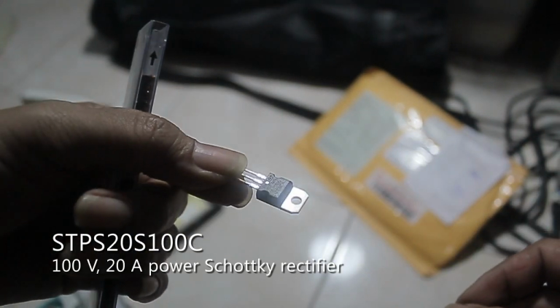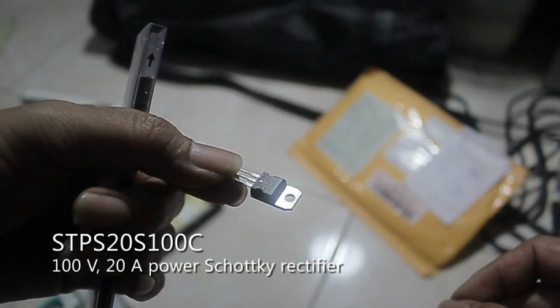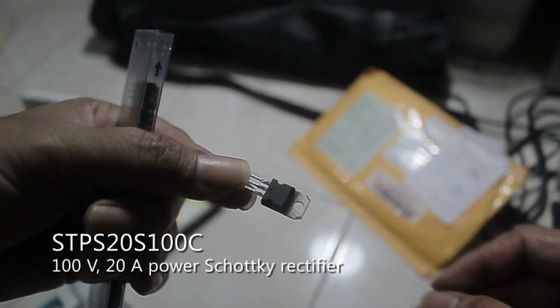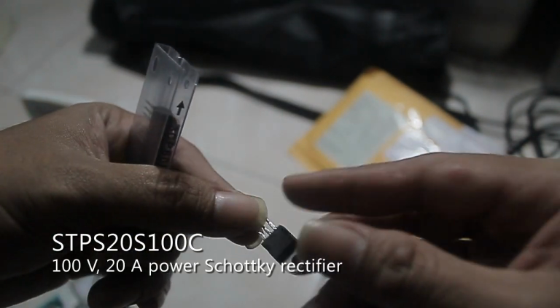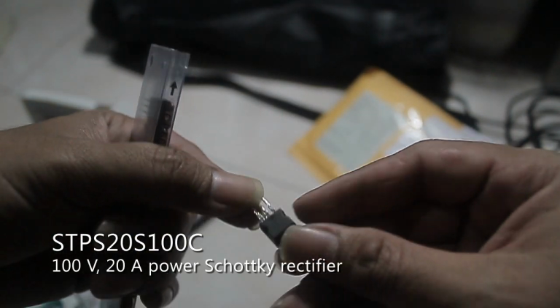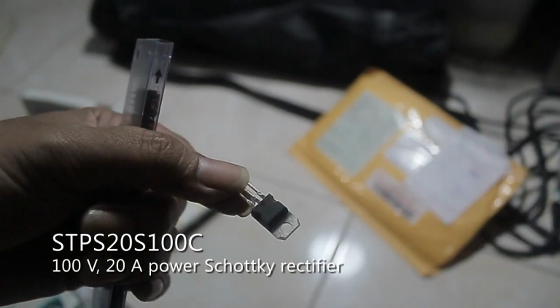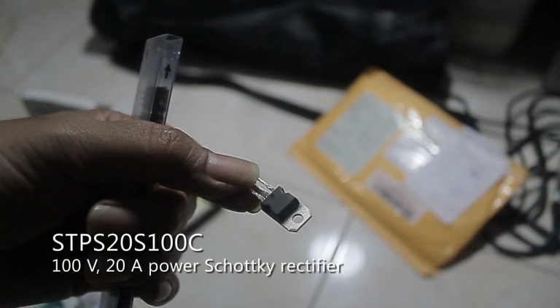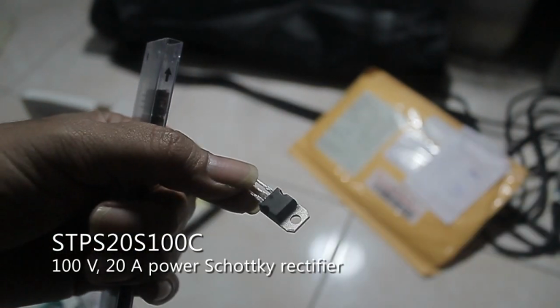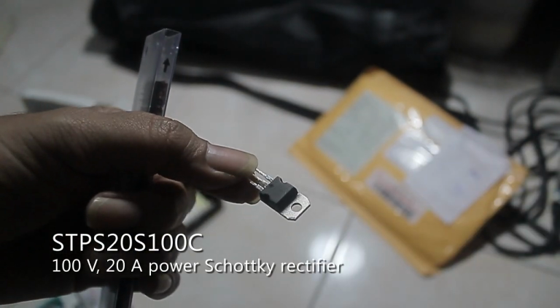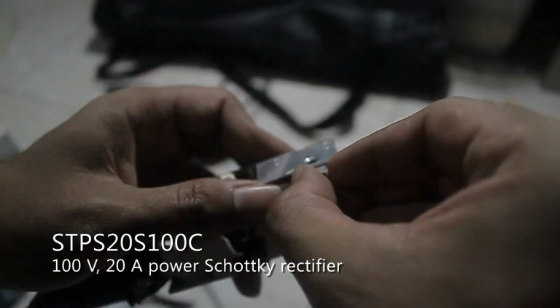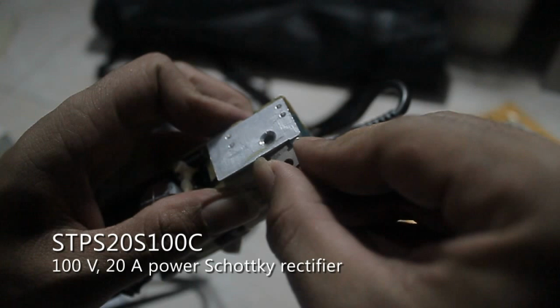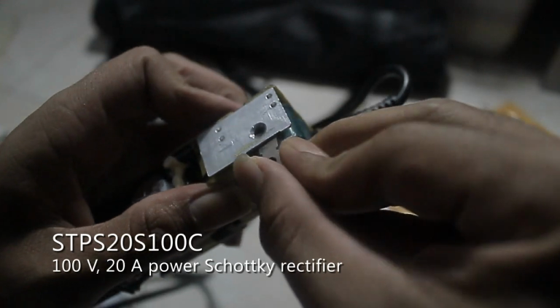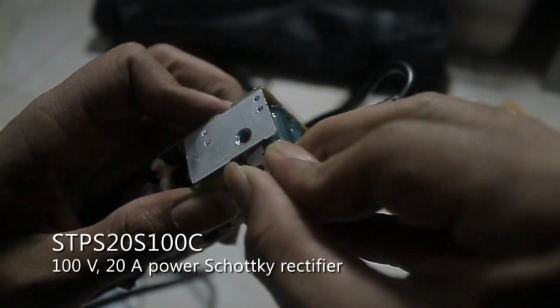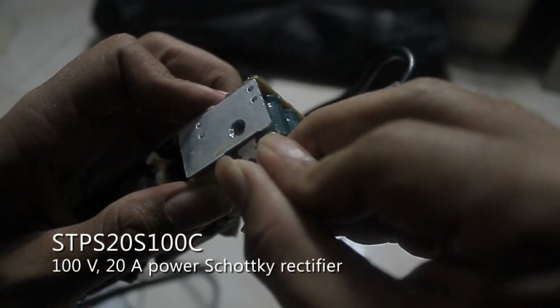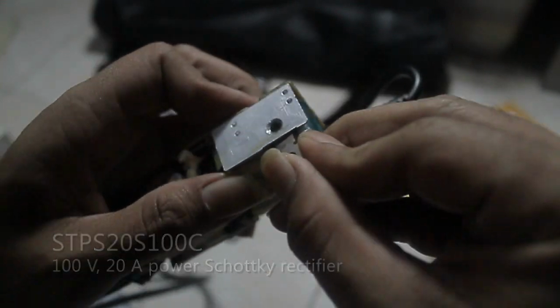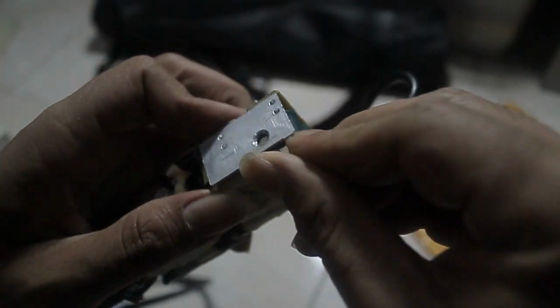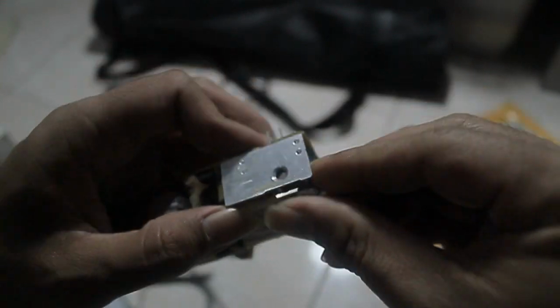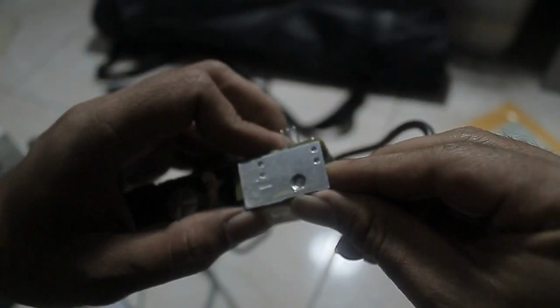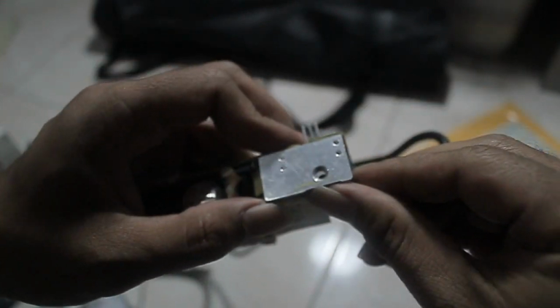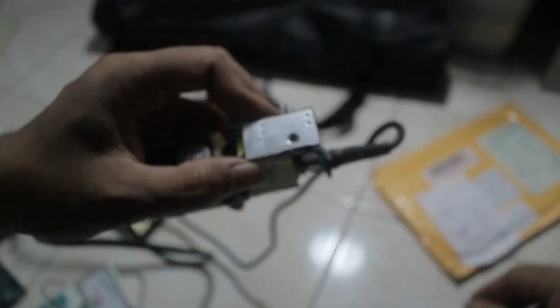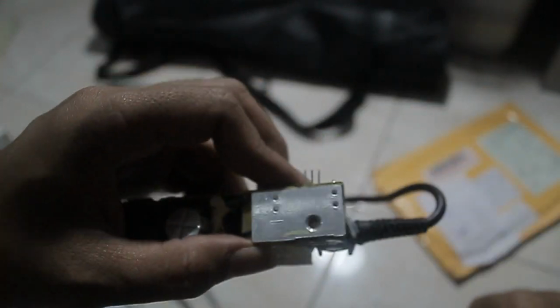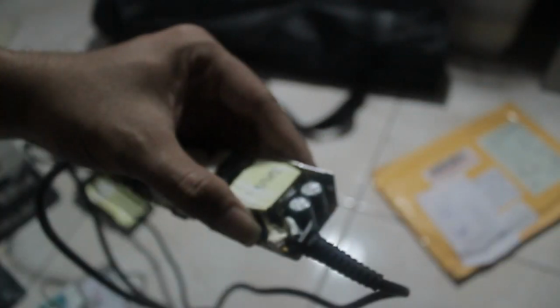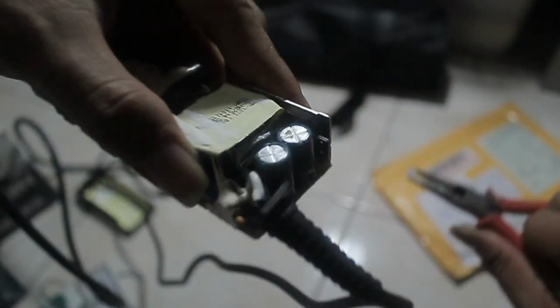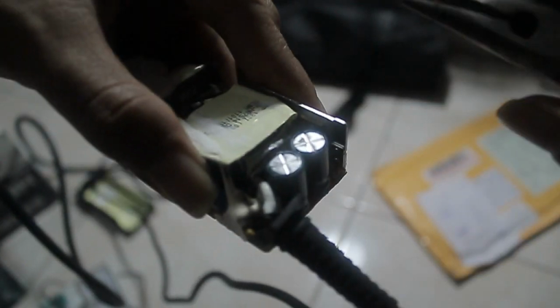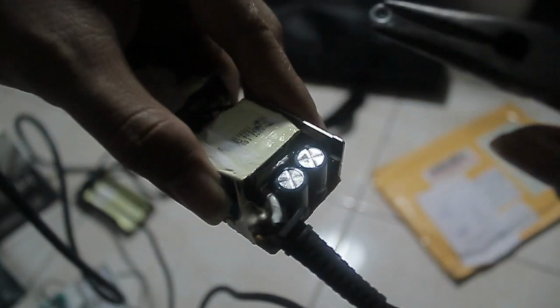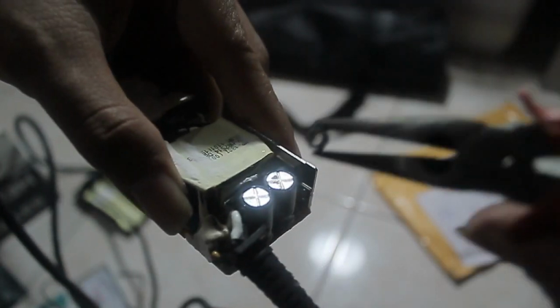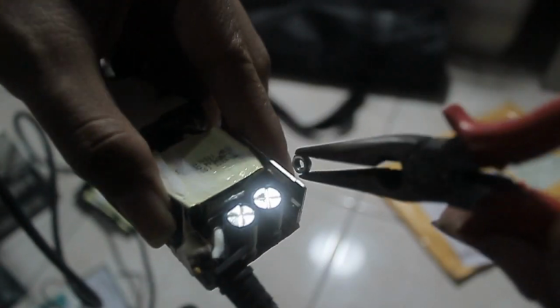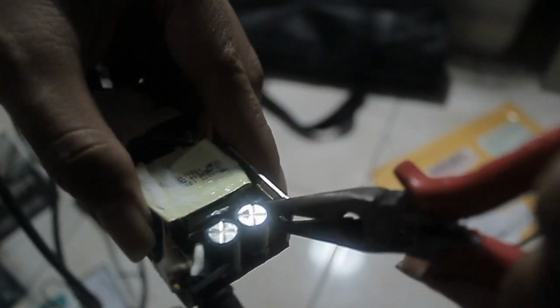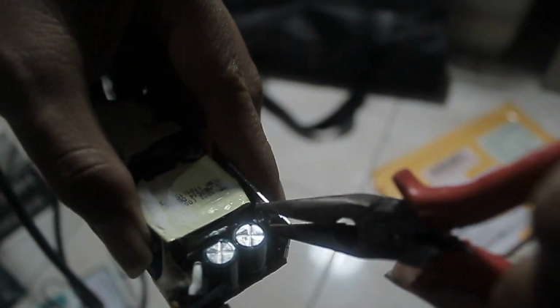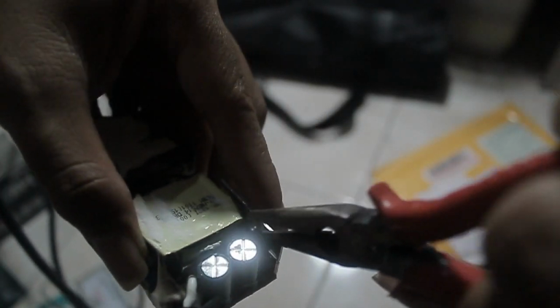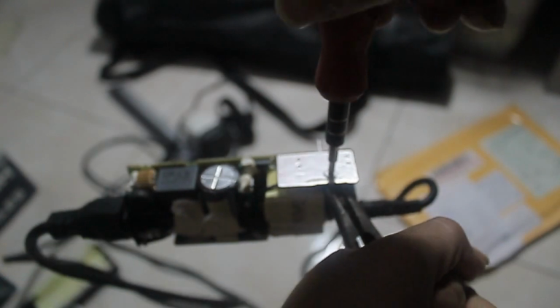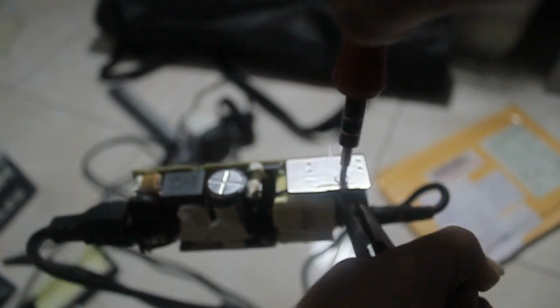You can get a cheaper price when you buy more pieces, but also be careful of fake components — make sure you are dealing with a trusted seller.